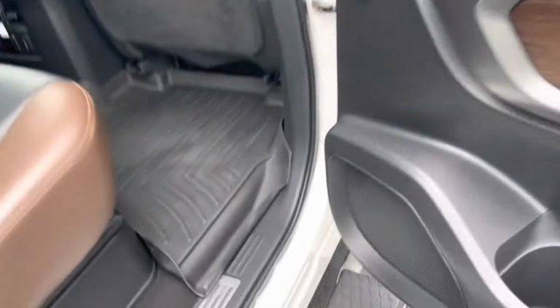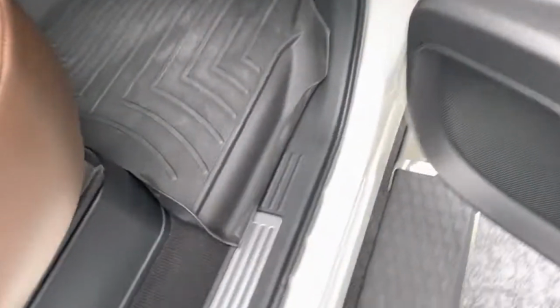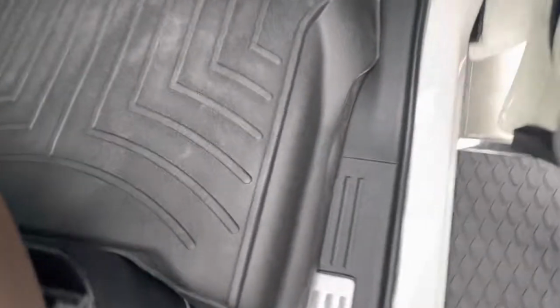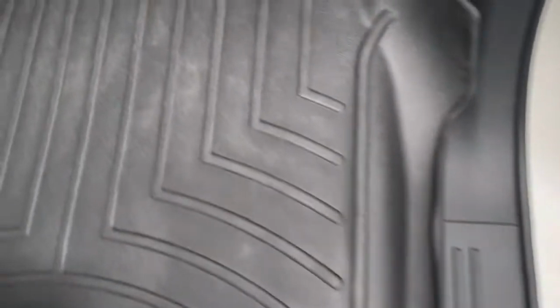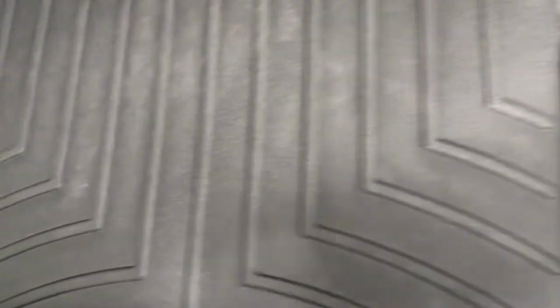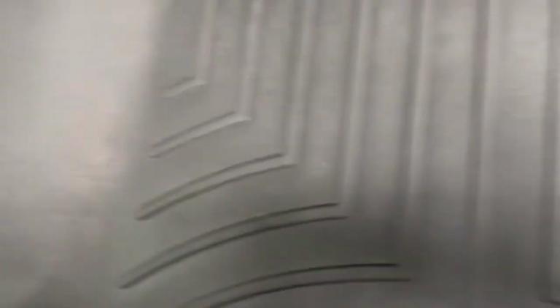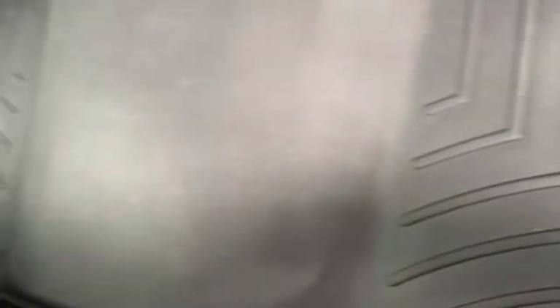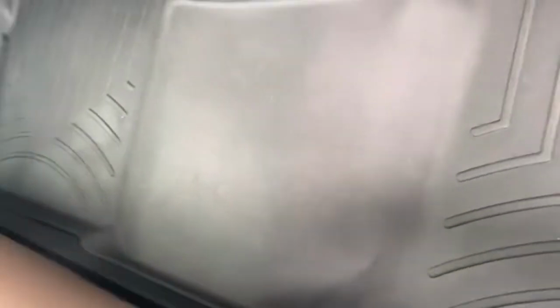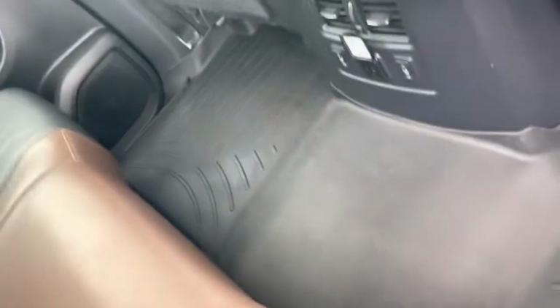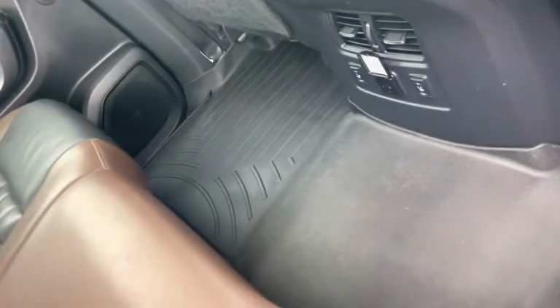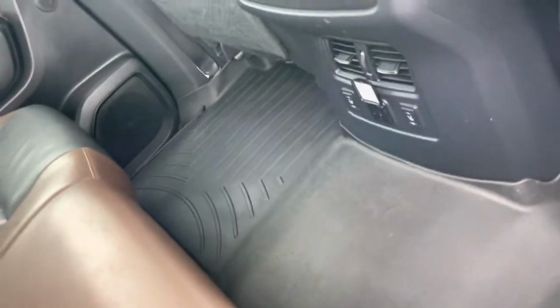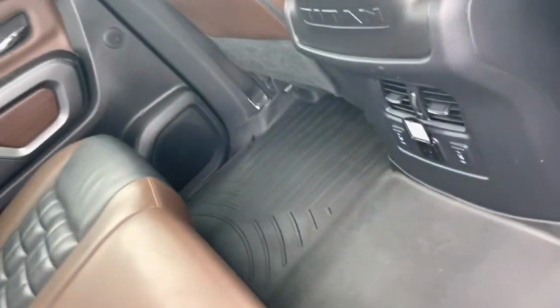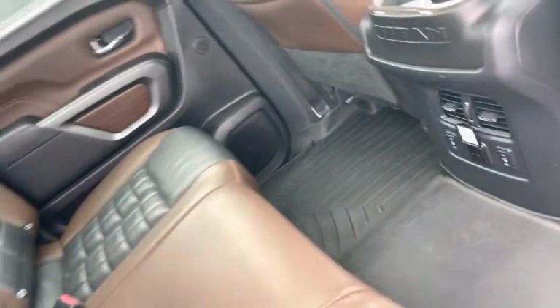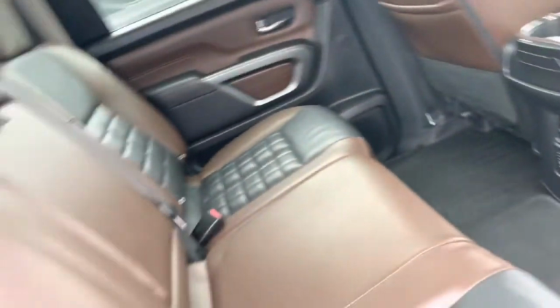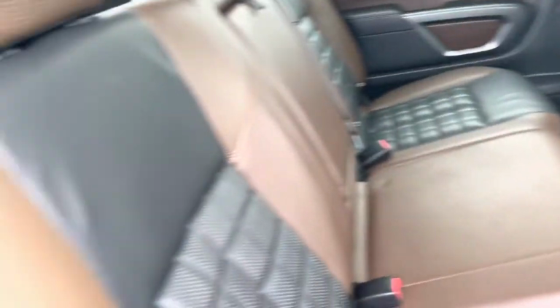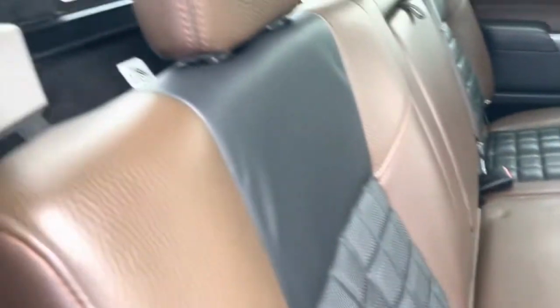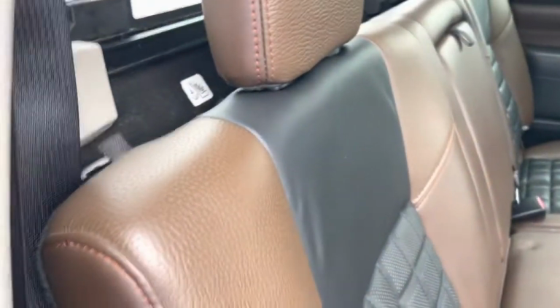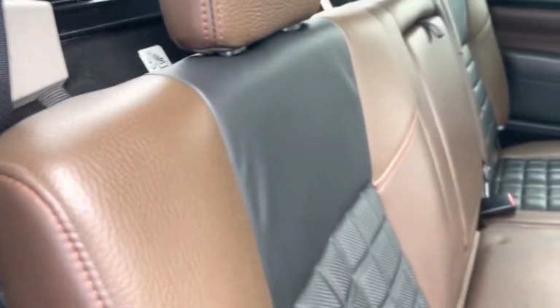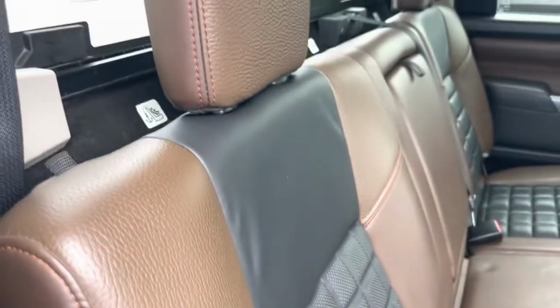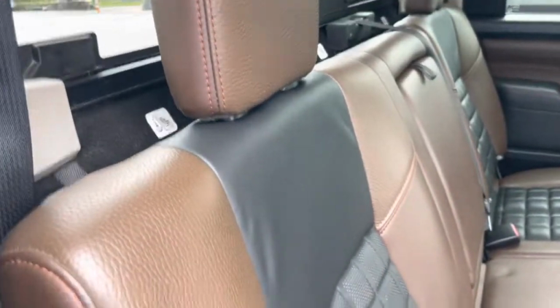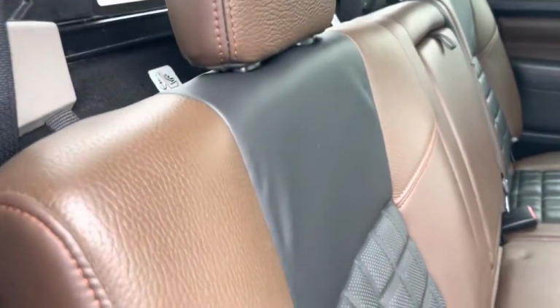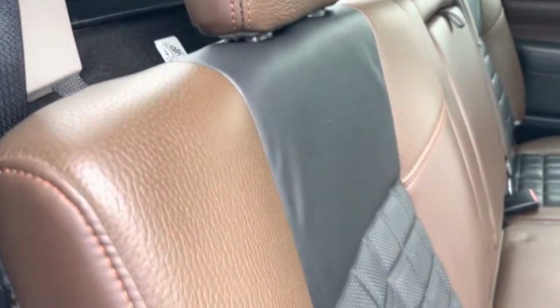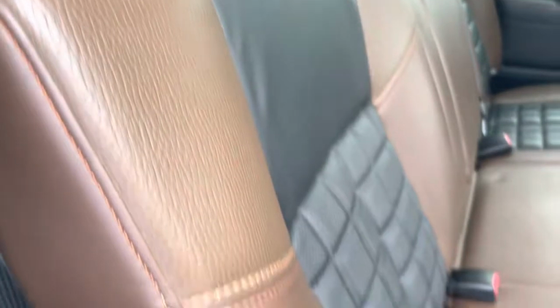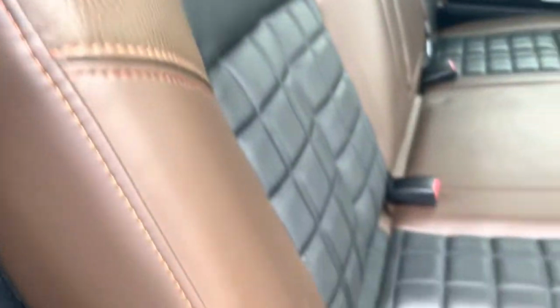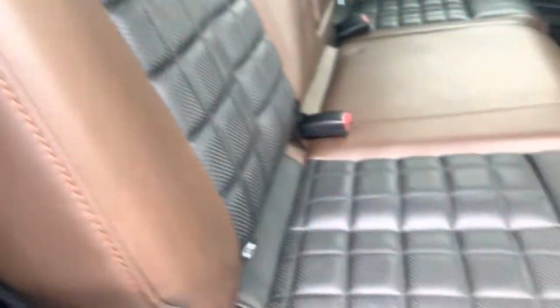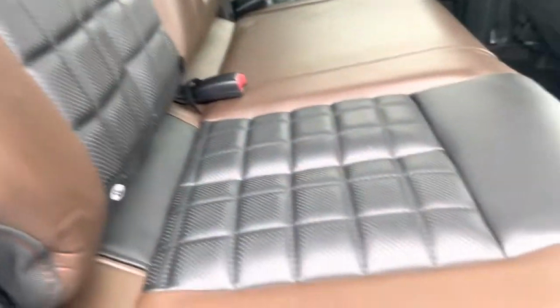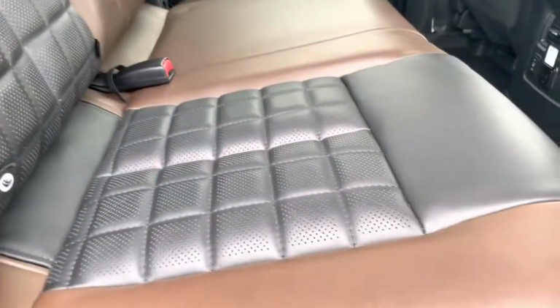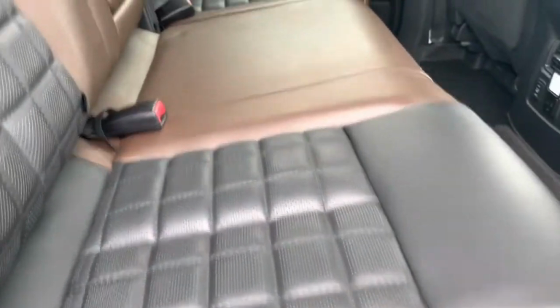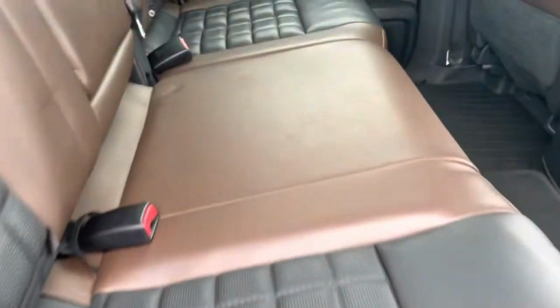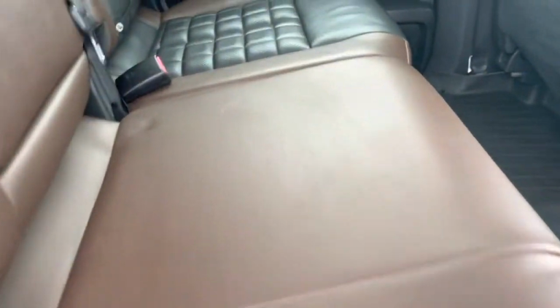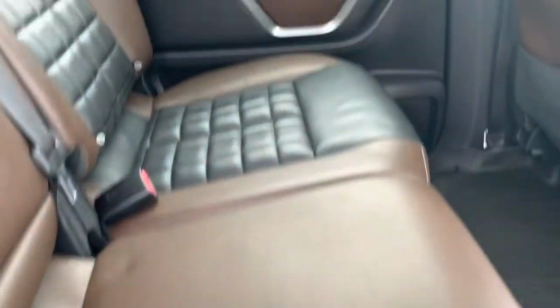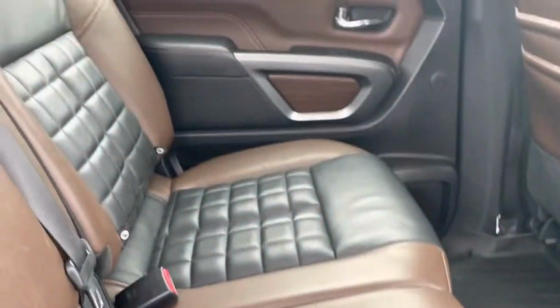Of course, you have the floor mats throughout, so the carpets are all in good shape — no big stains or anything. Again, no rips or tears to report in any of the seats. Back seats hardly look sat in.